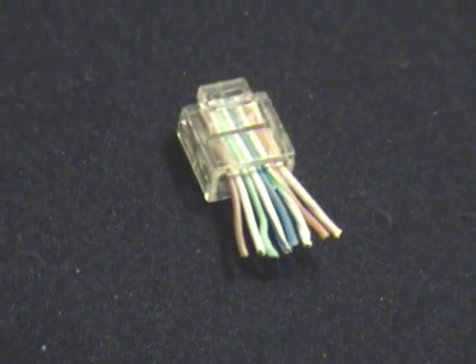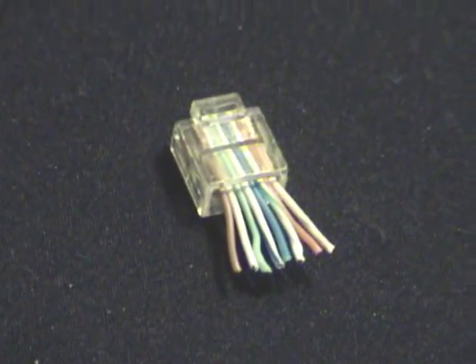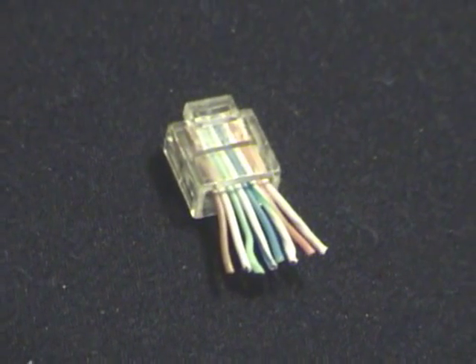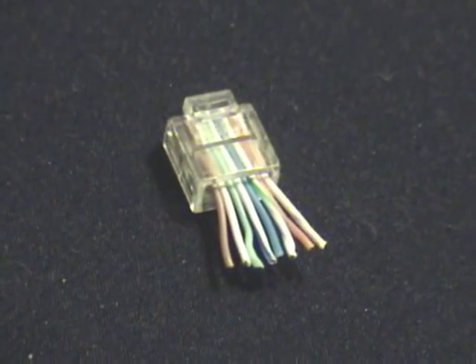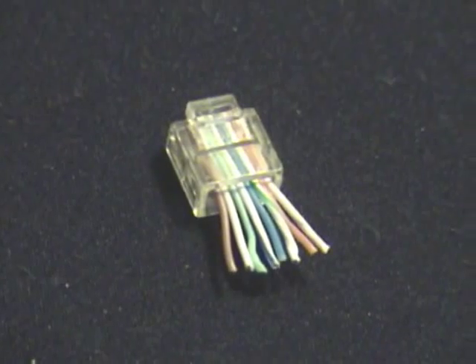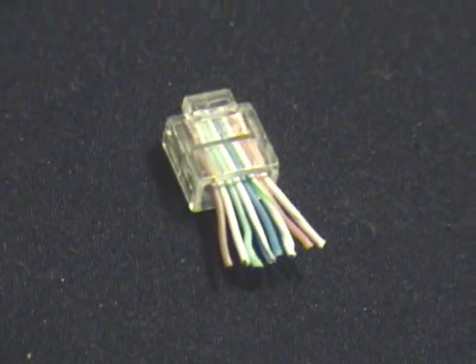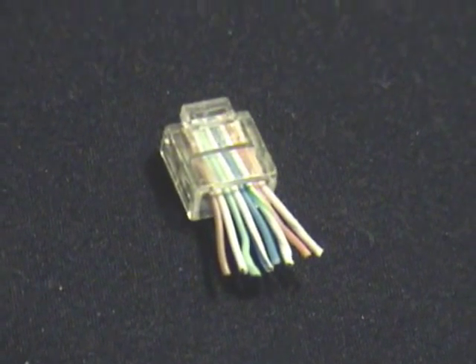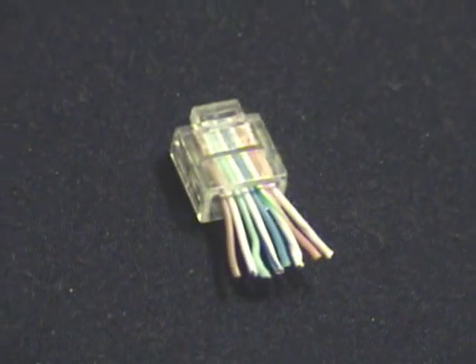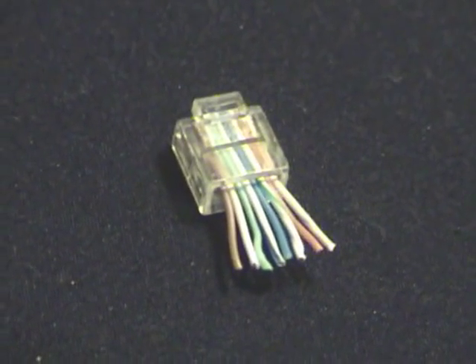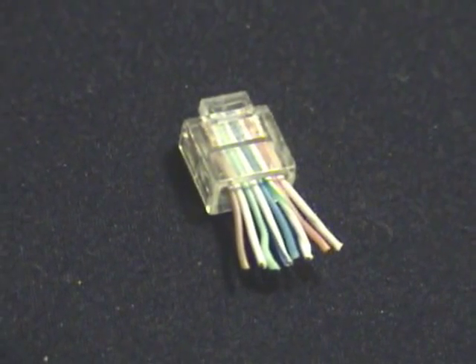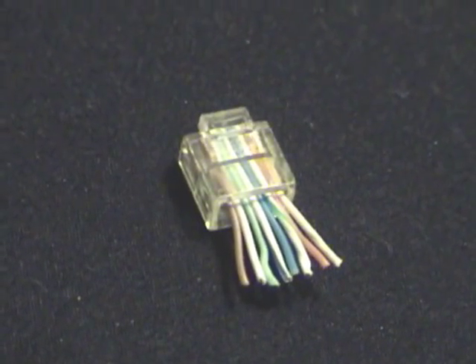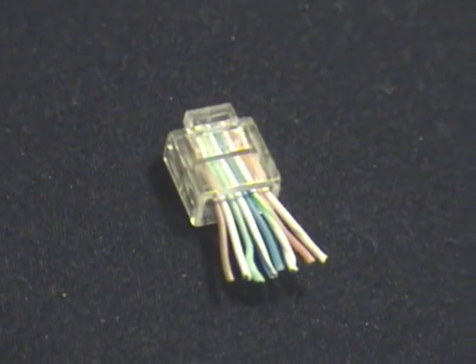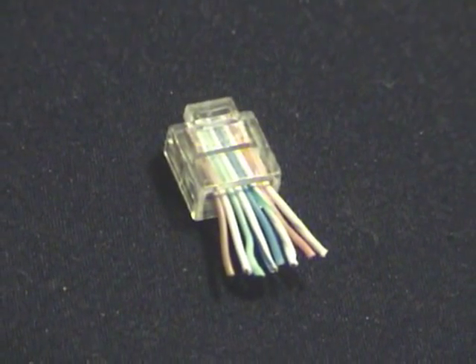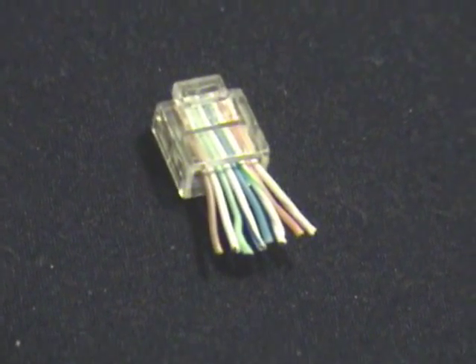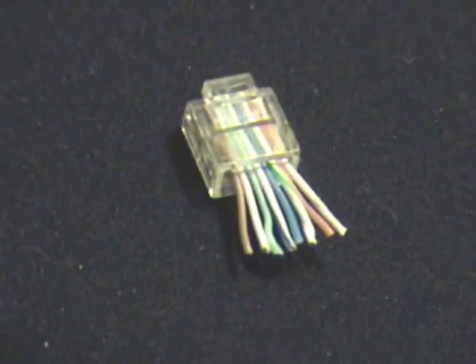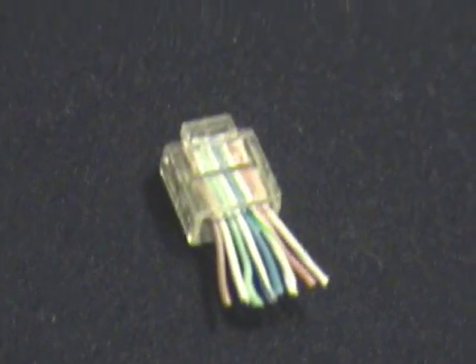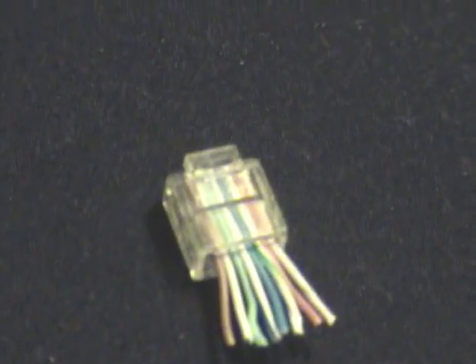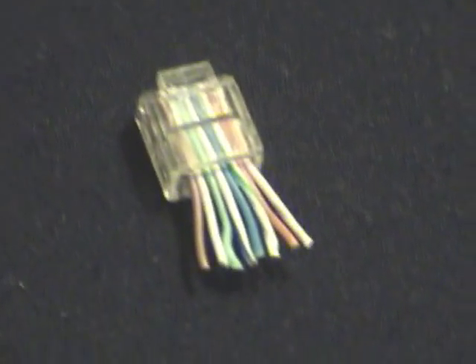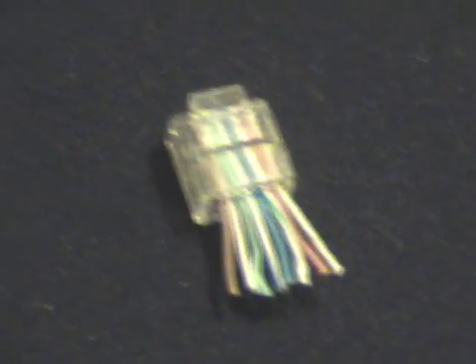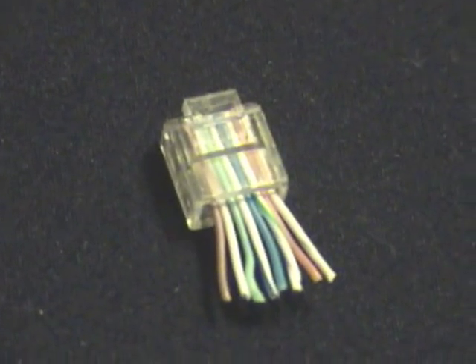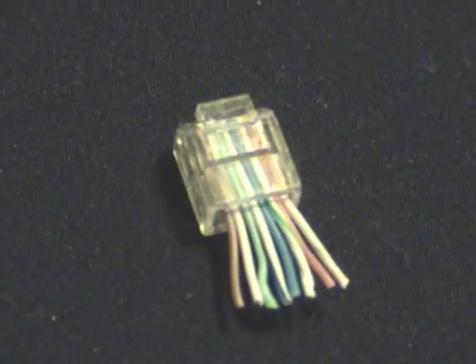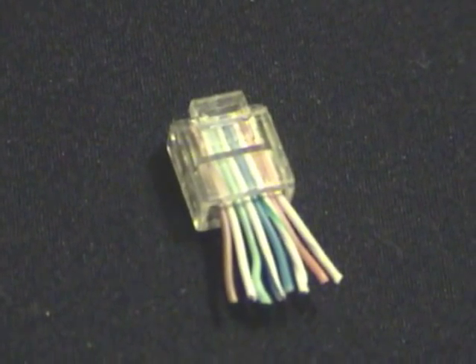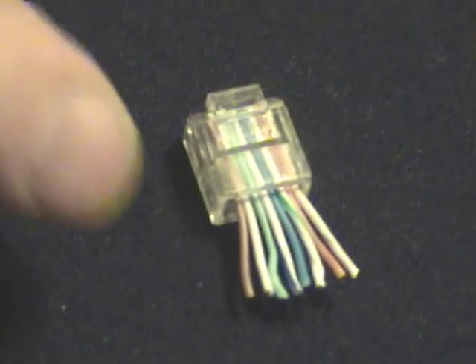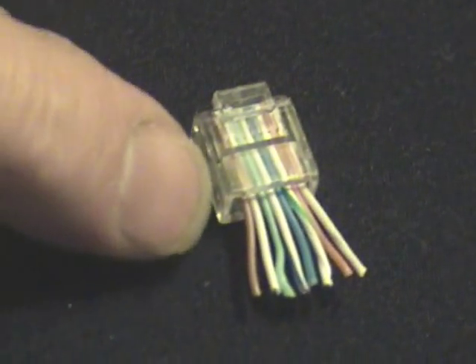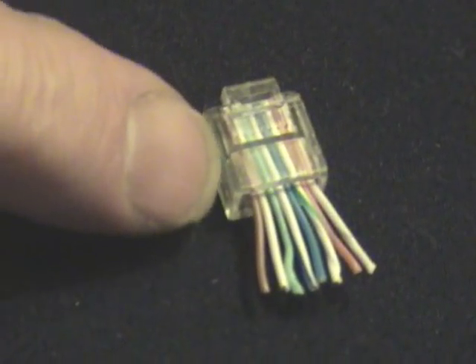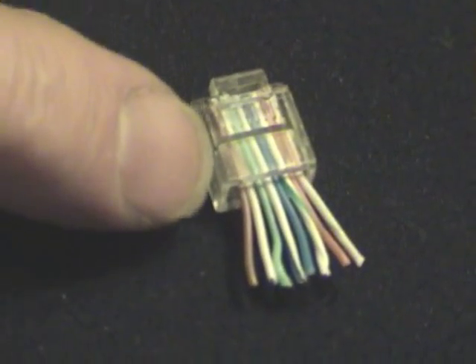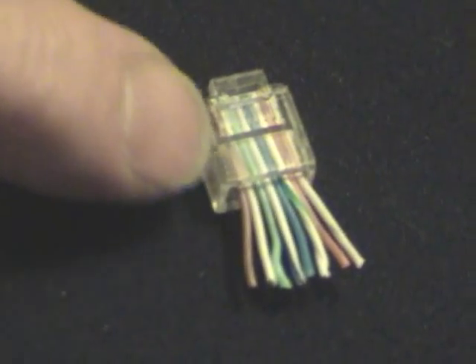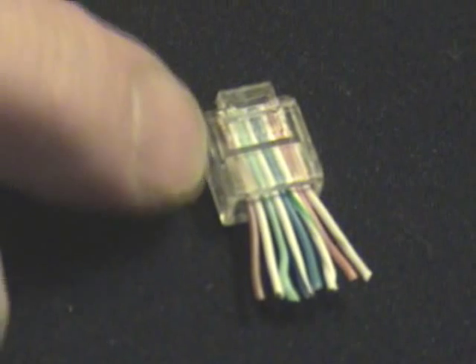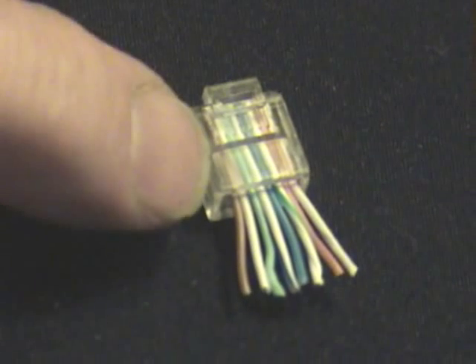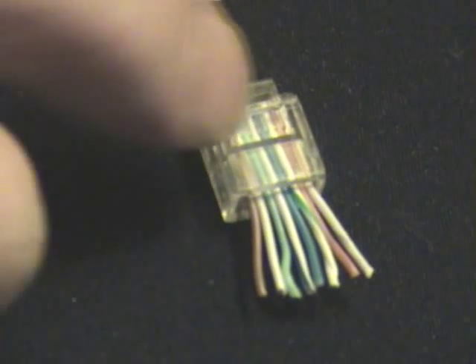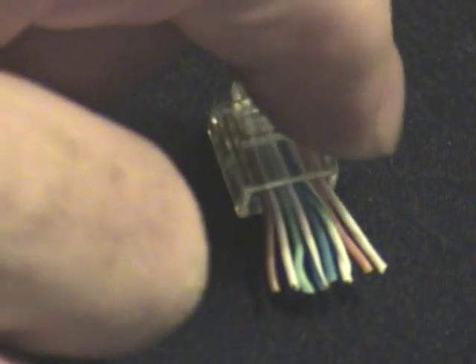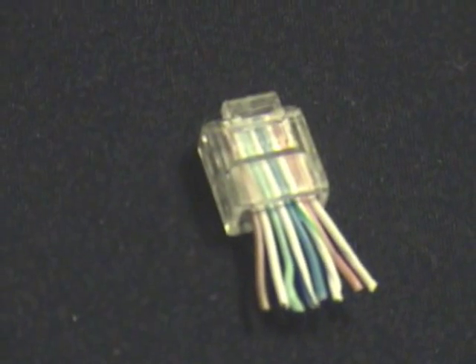Then the green stripe, then the blue, then the blue stripe, then the green, then the brown stripe, and the brown. You have to get these in order, and make sure that you don't start the orange stripe on this side as opposed to this side.